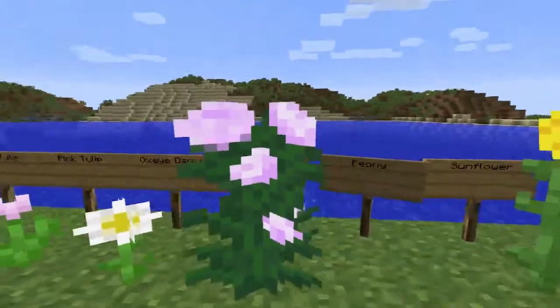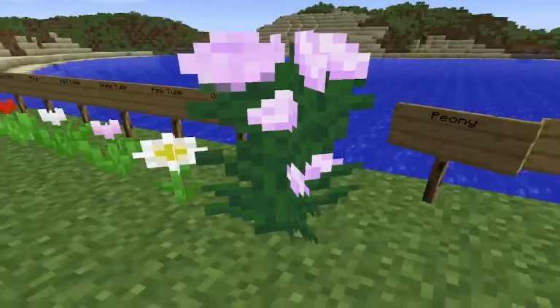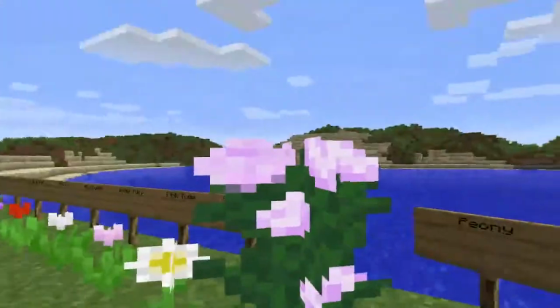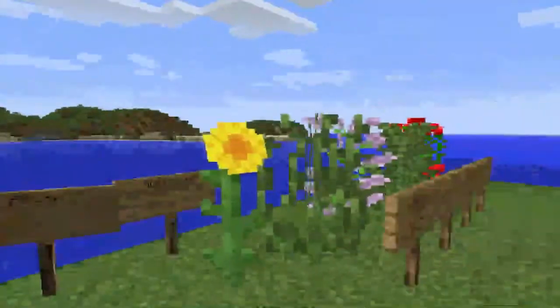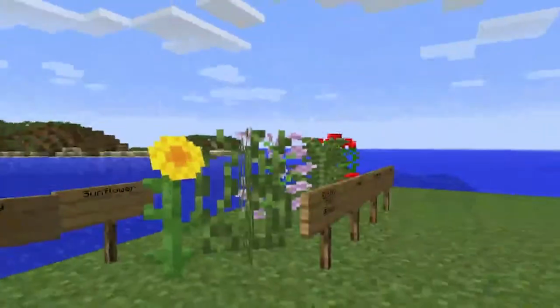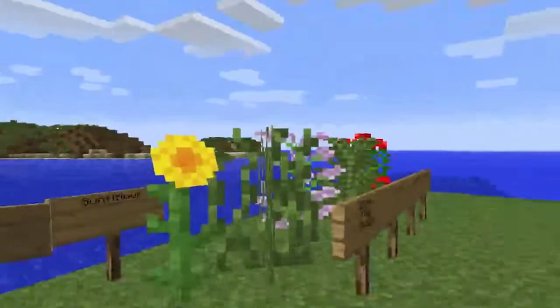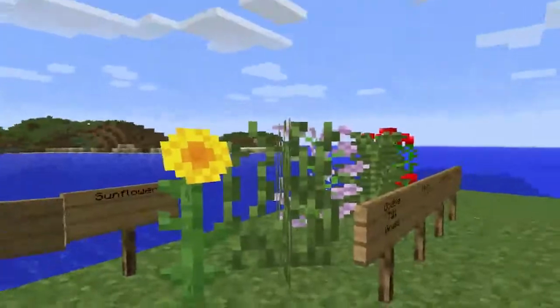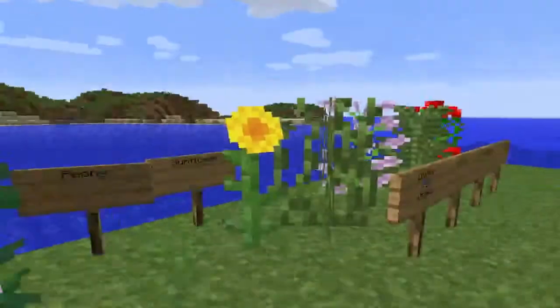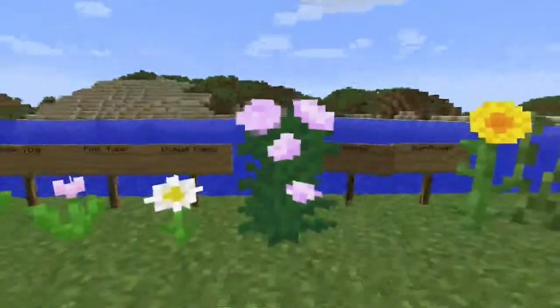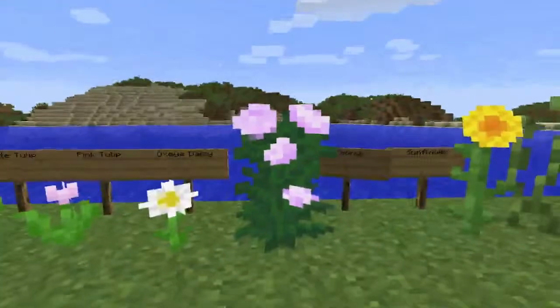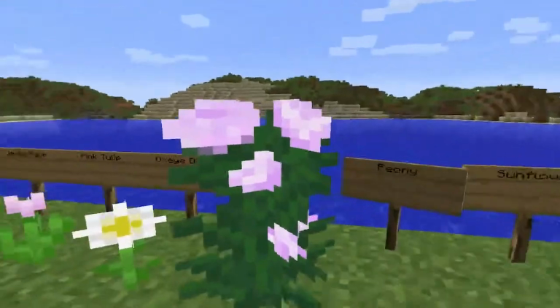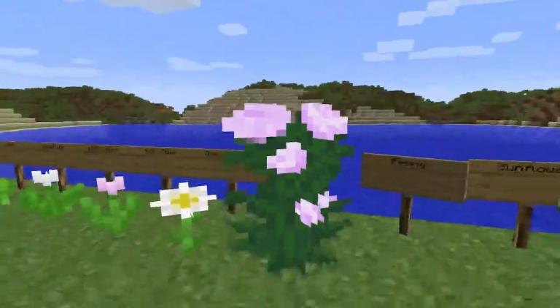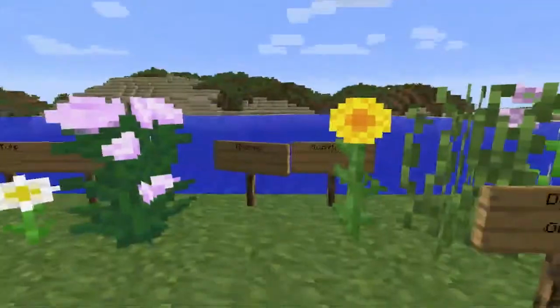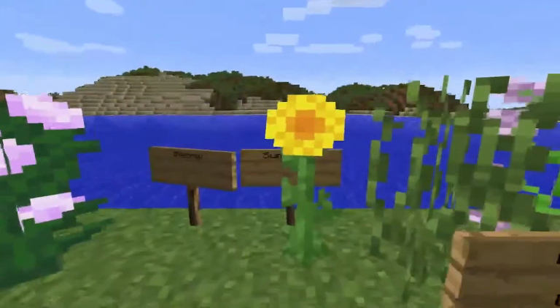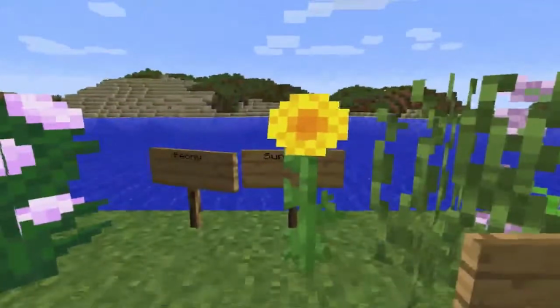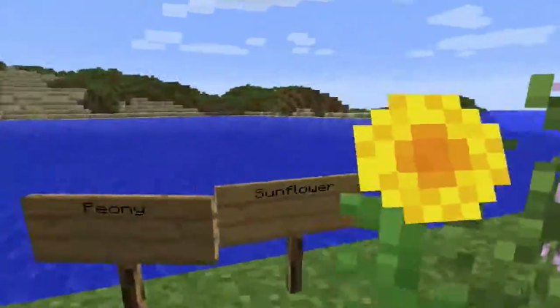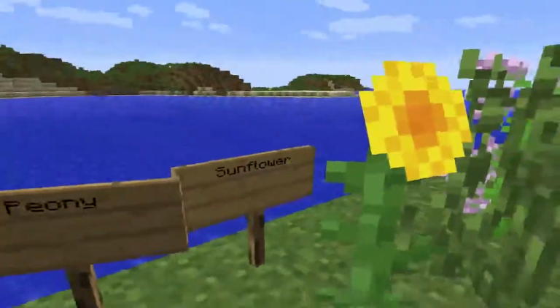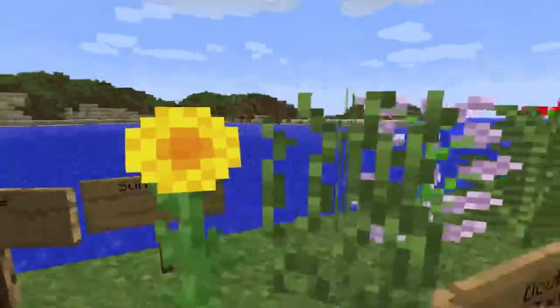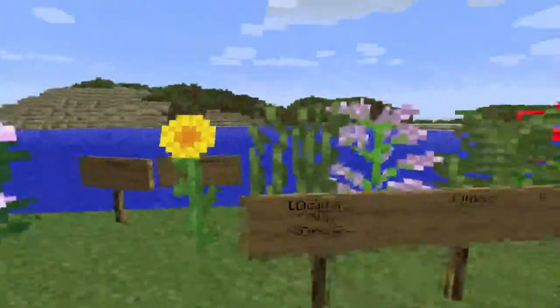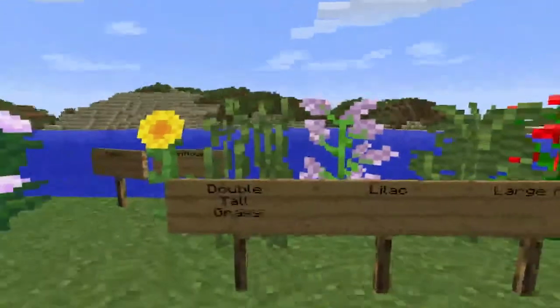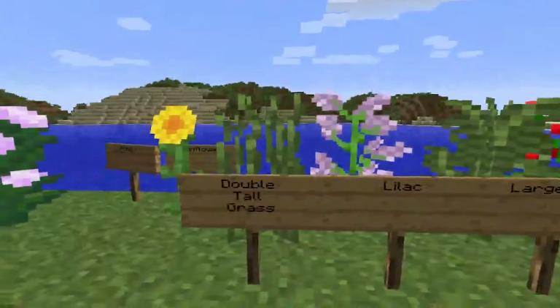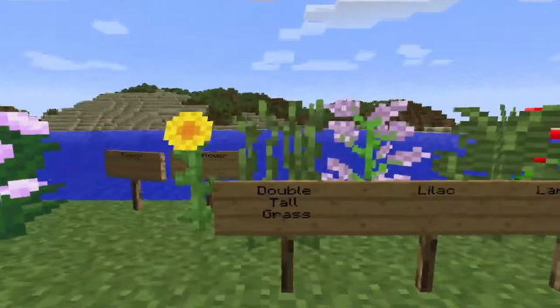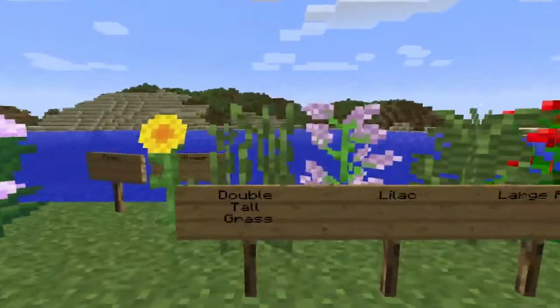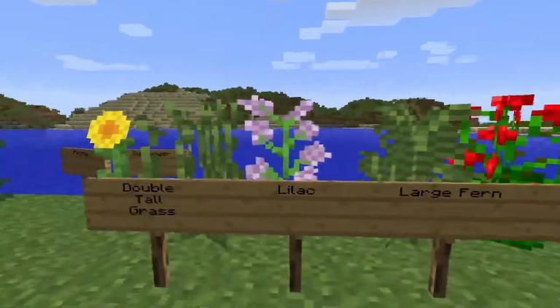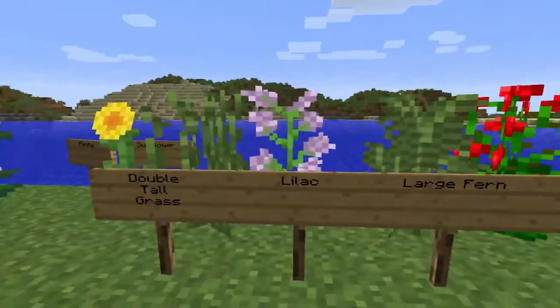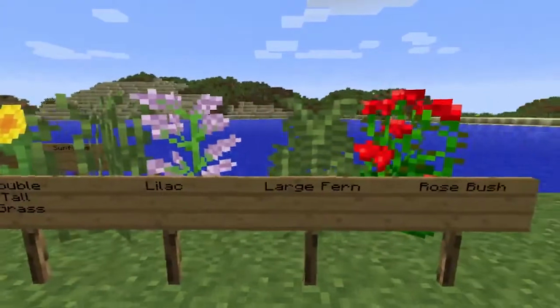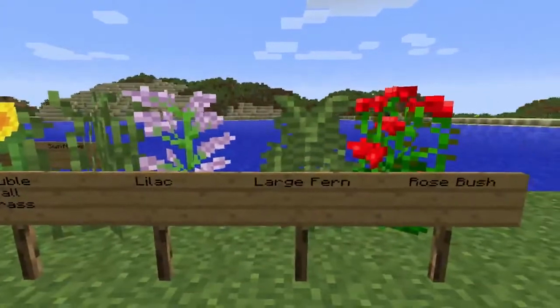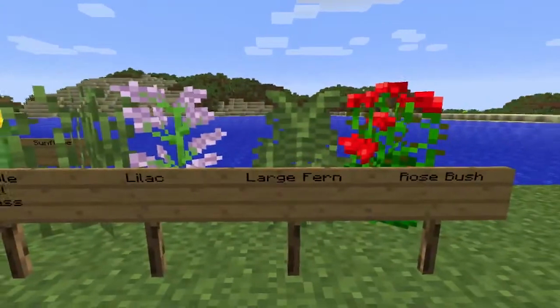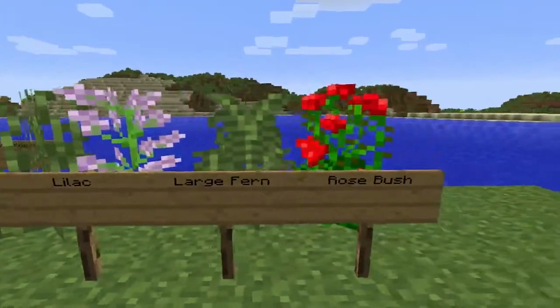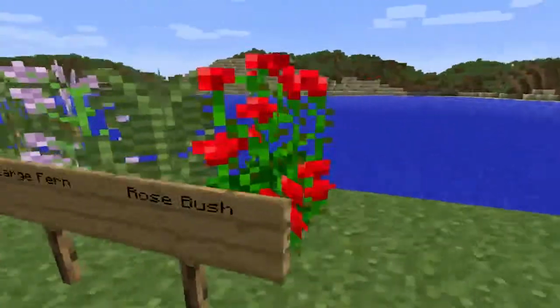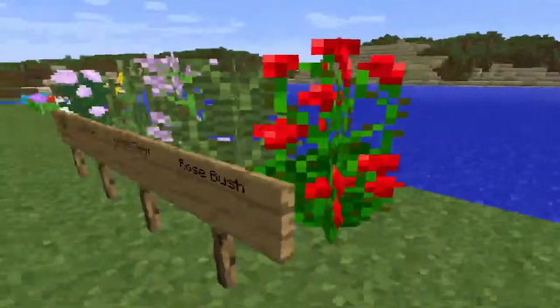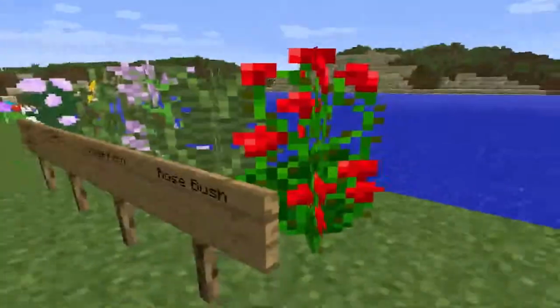And they added a lot of new taller plants as you can see. This is a peony. This is a sunflower — I like it because it's yellow. We have double tall grass, lilac, a large fern, and a rose bush.